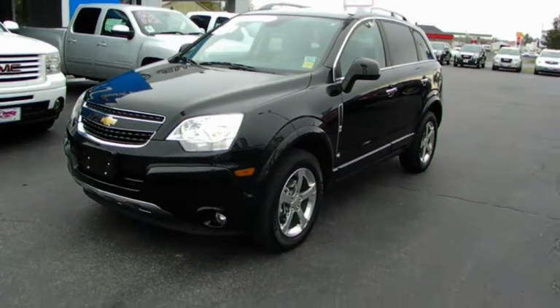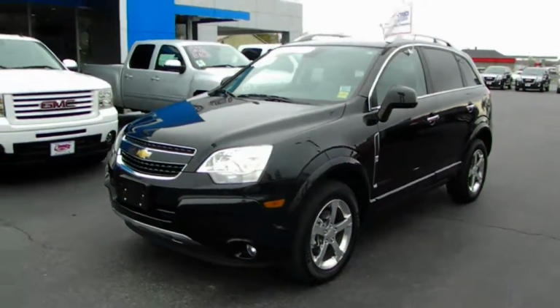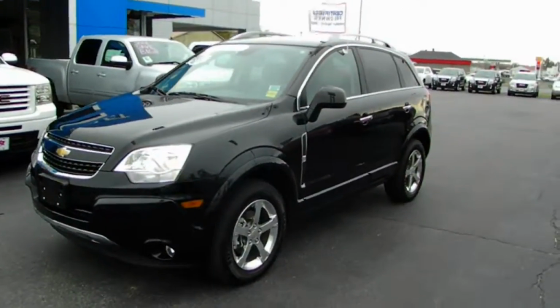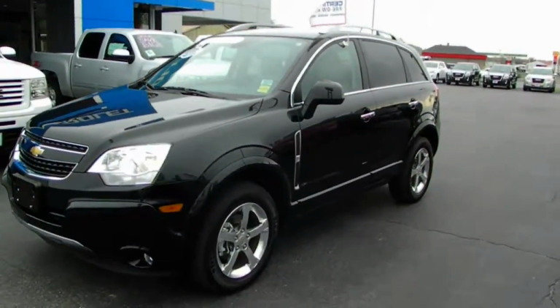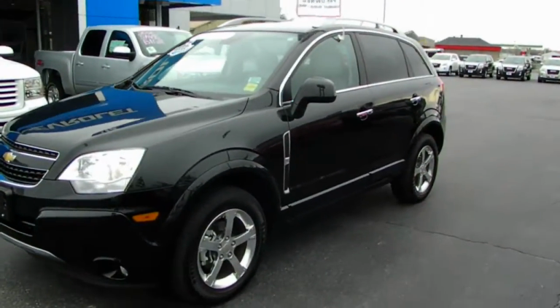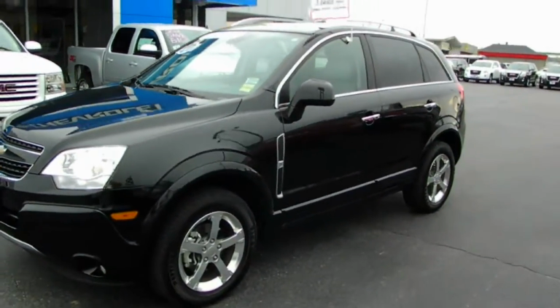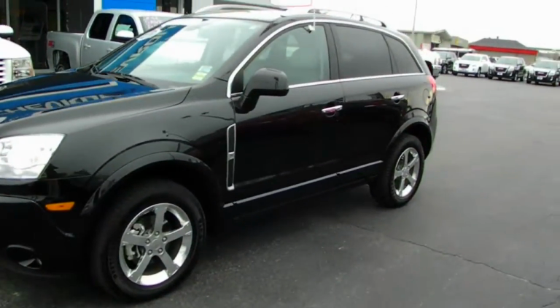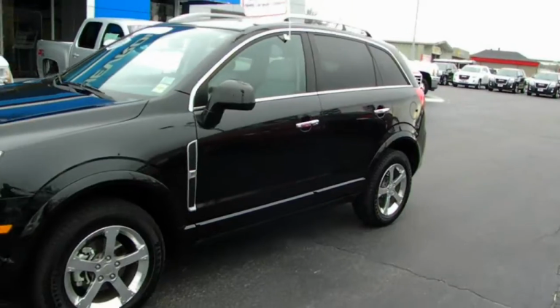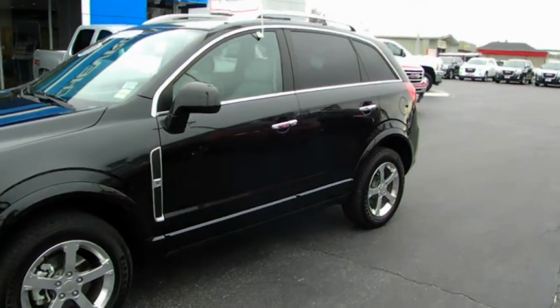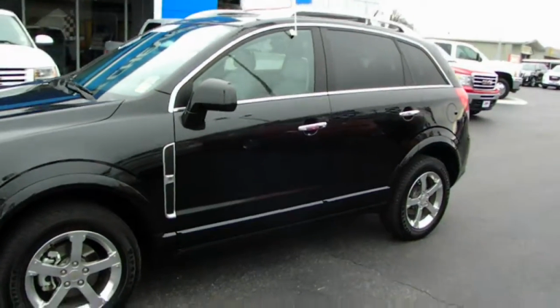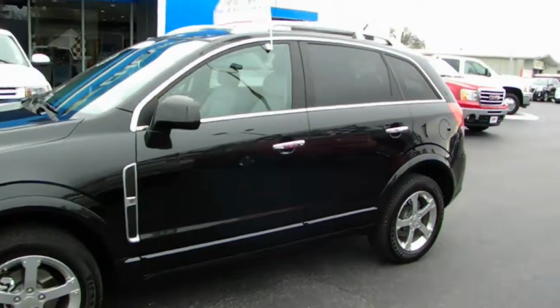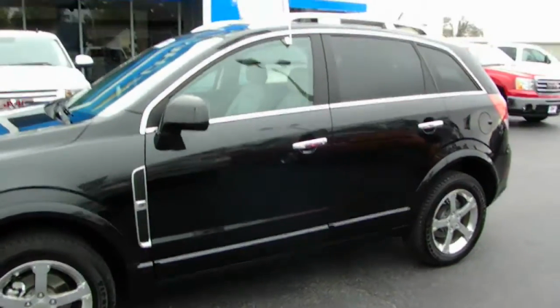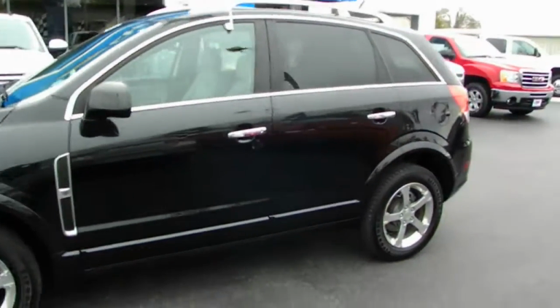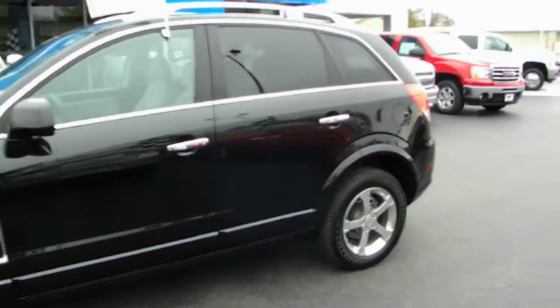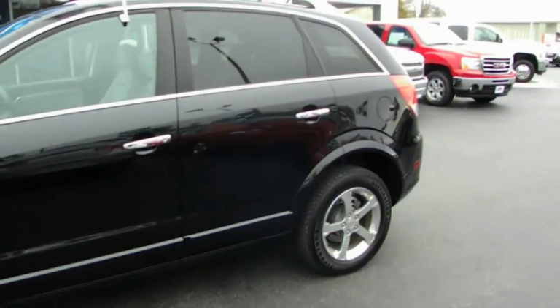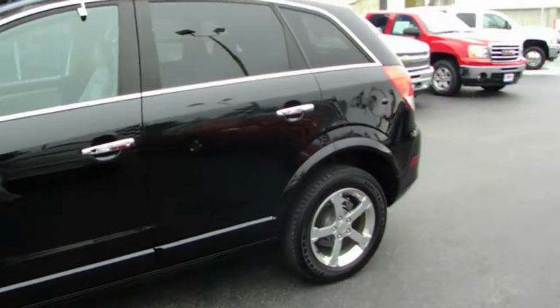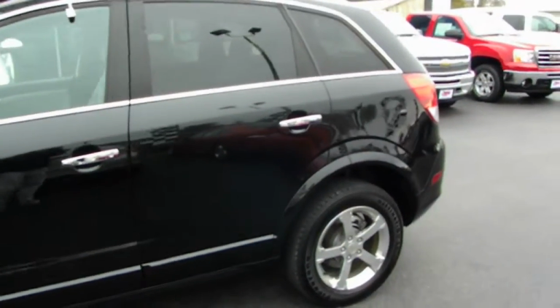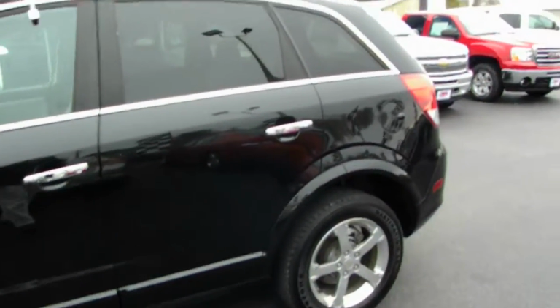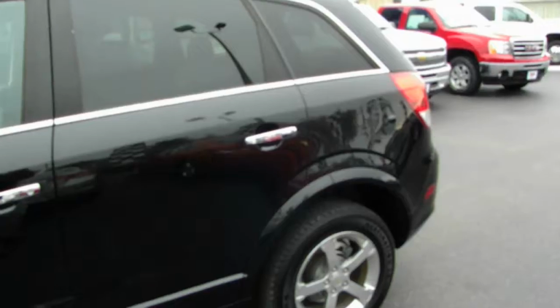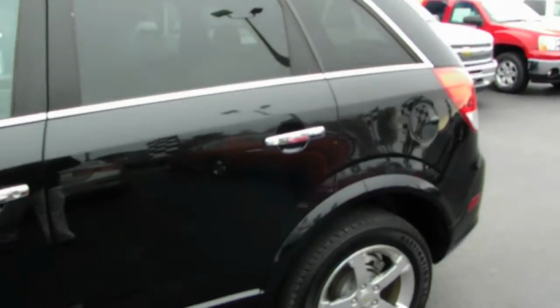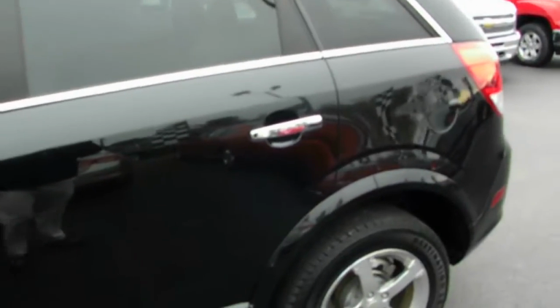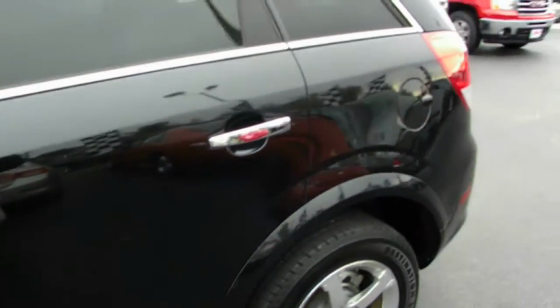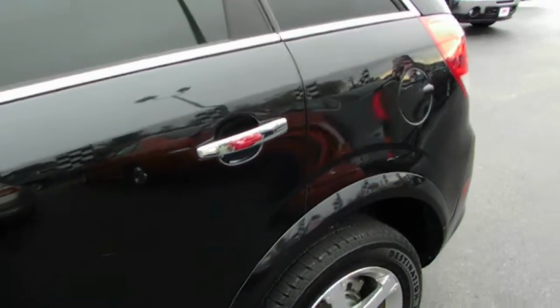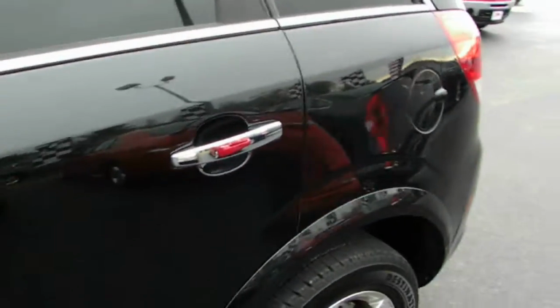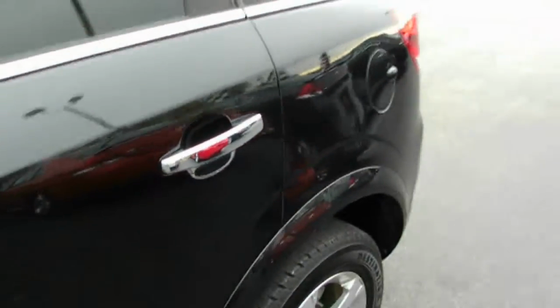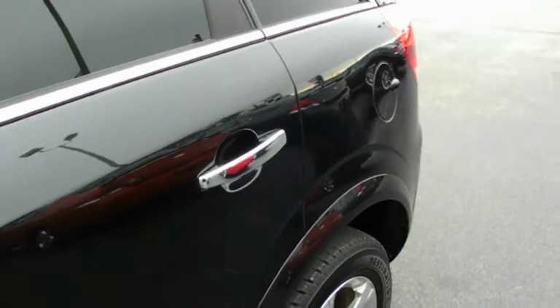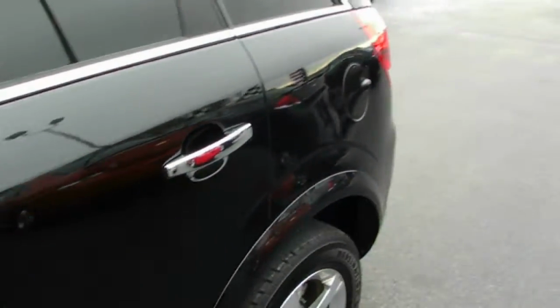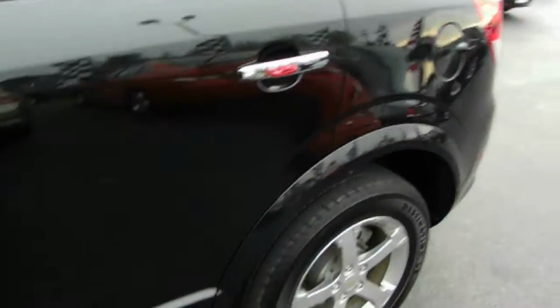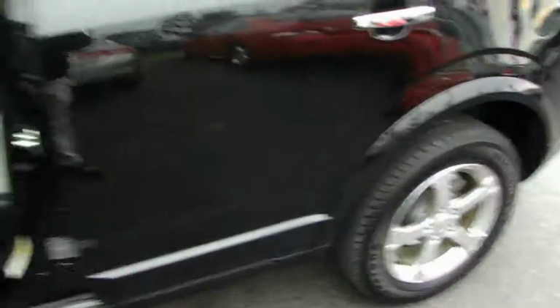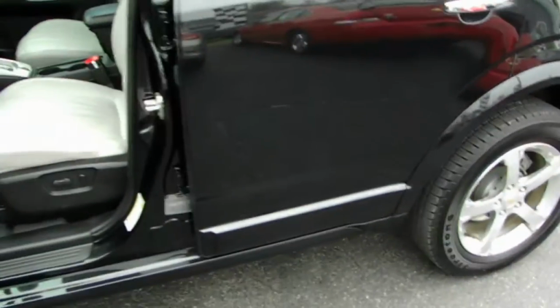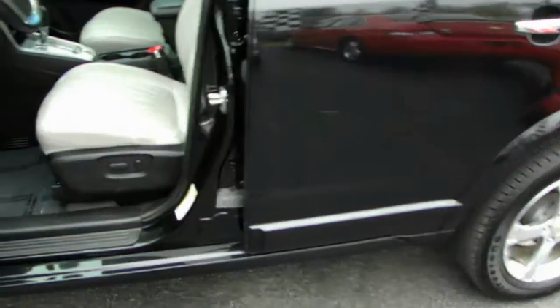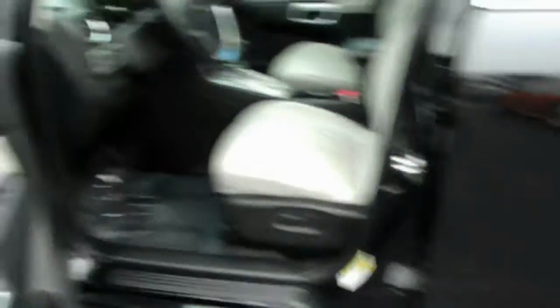What we have here is a 2012 Chevy Captiva LTZ. This is an all-wheel drive SUV. It's got that beautiful black granite metallic exterior accented with chrome. Let's open her up.